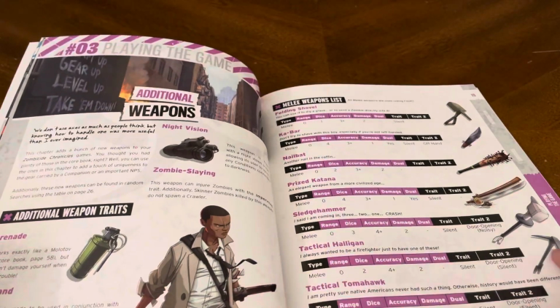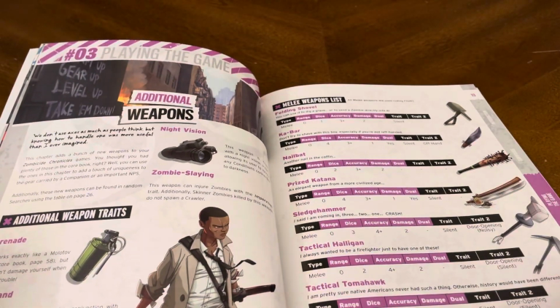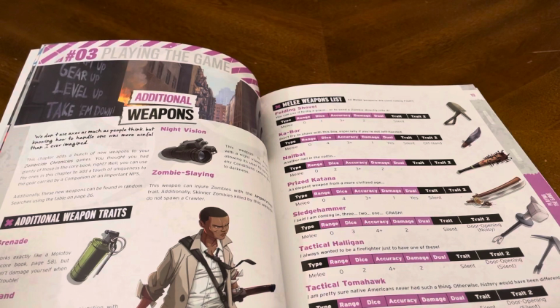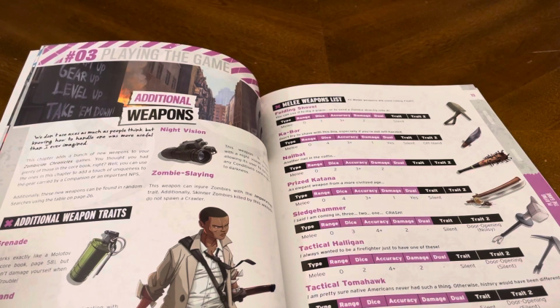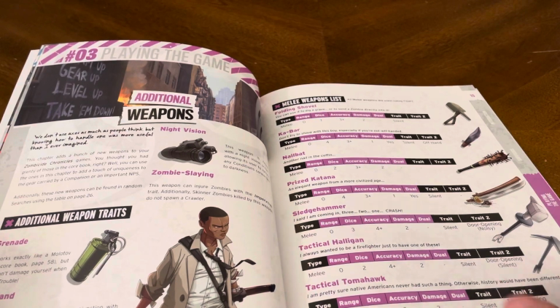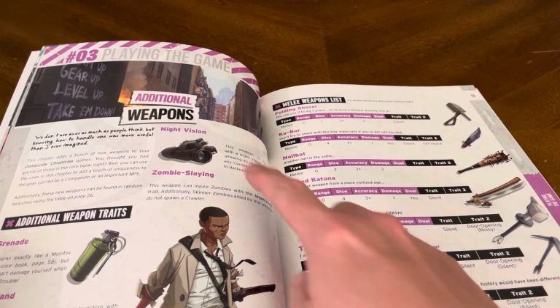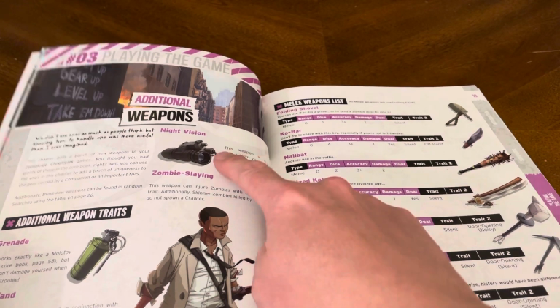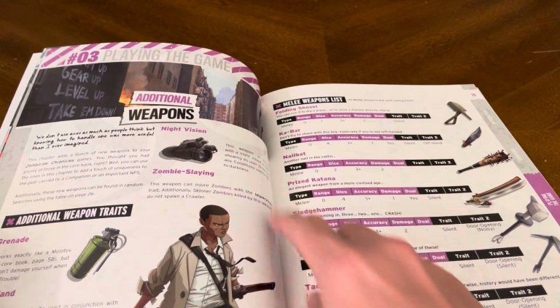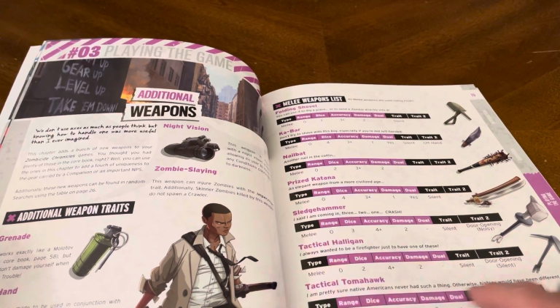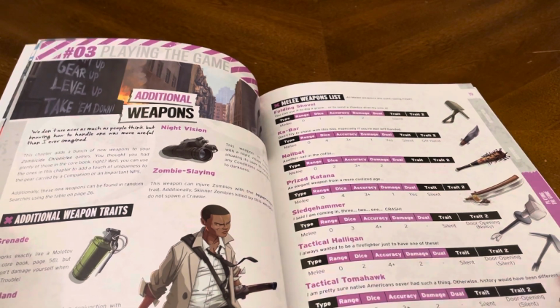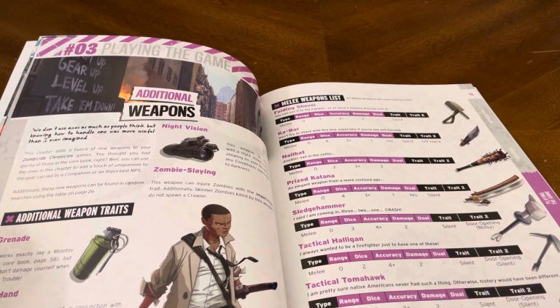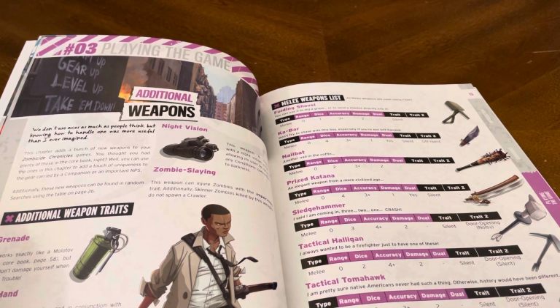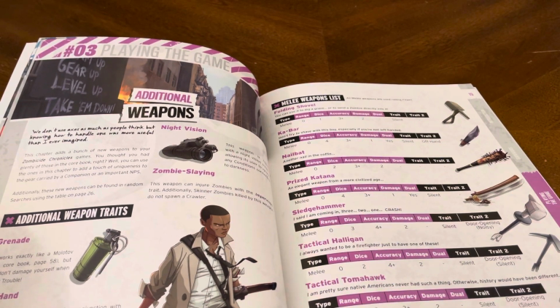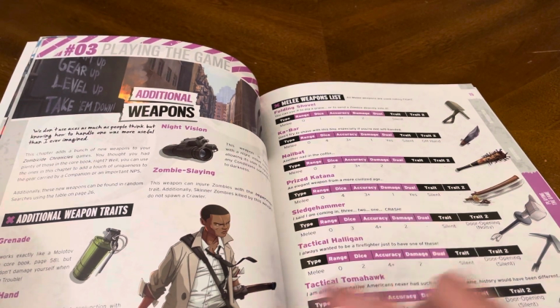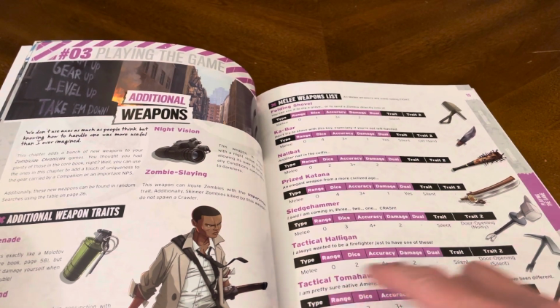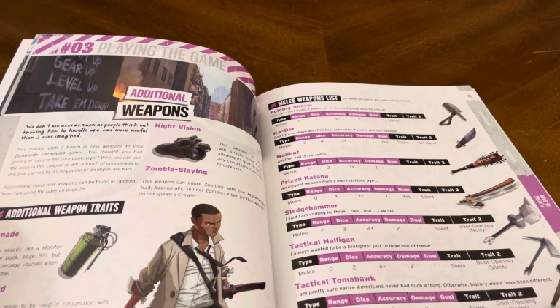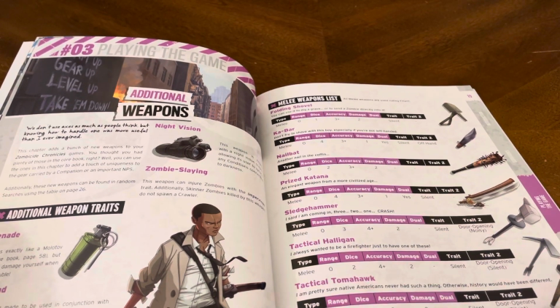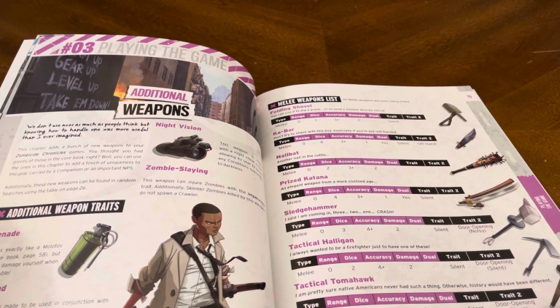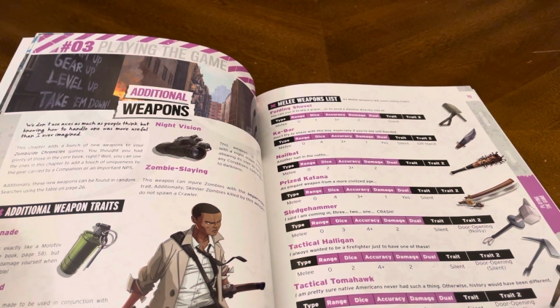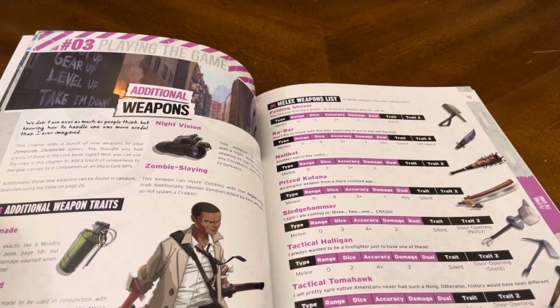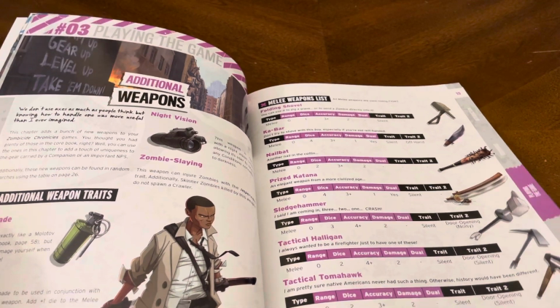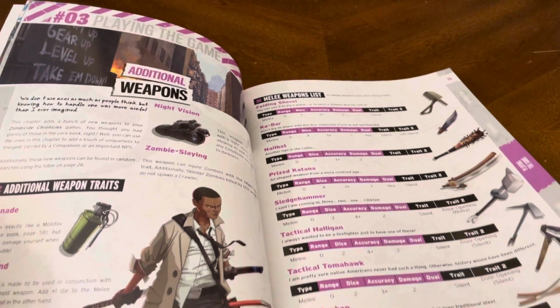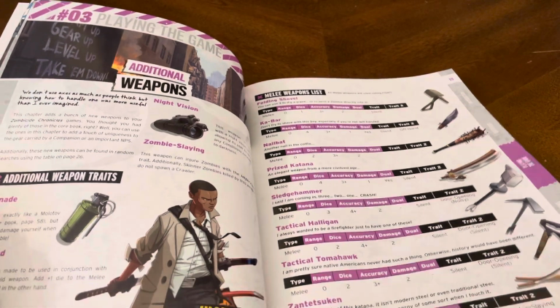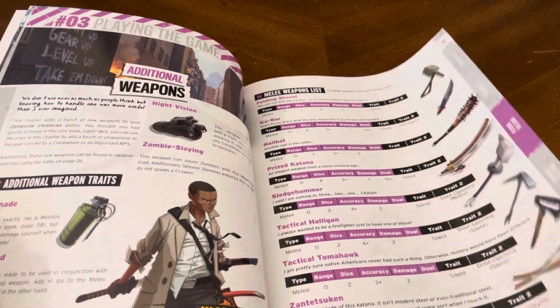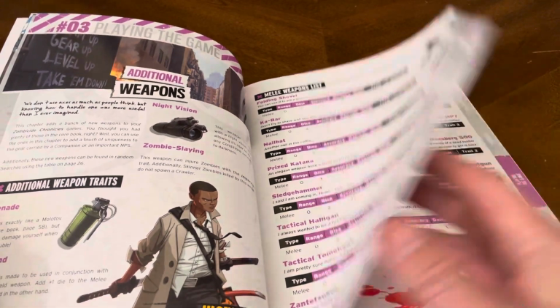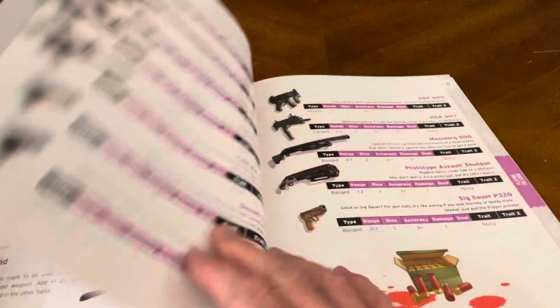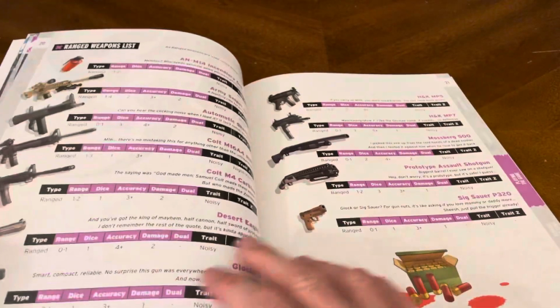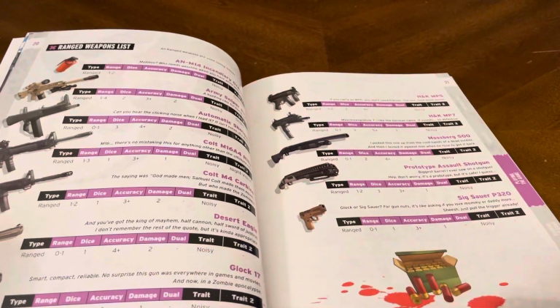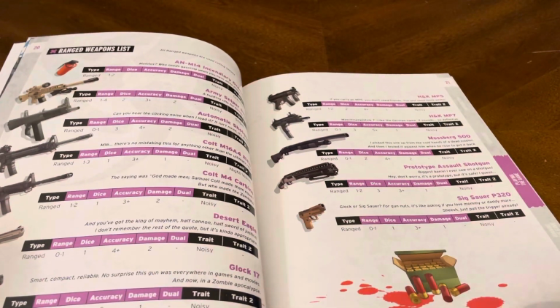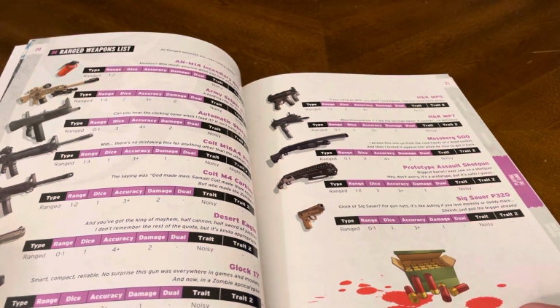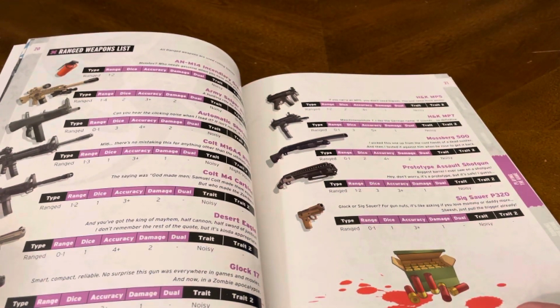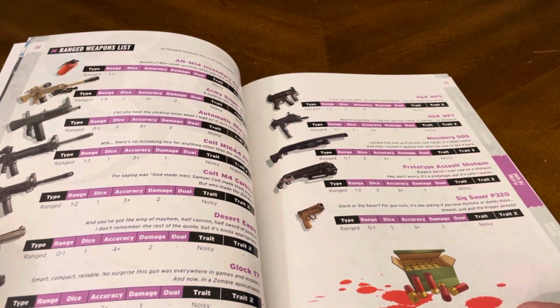Additional weapons section: night vision, grenades — there's Justin. Melee weapons list, and ranged weapons.